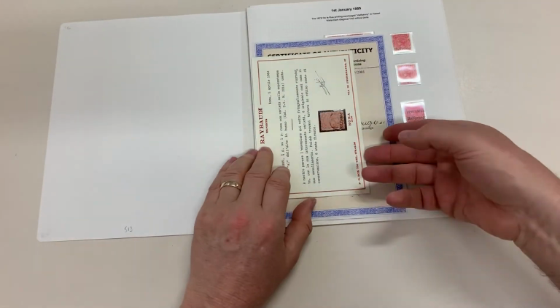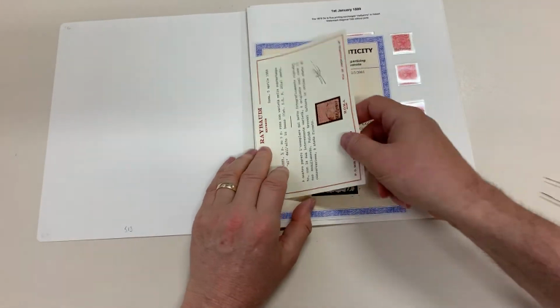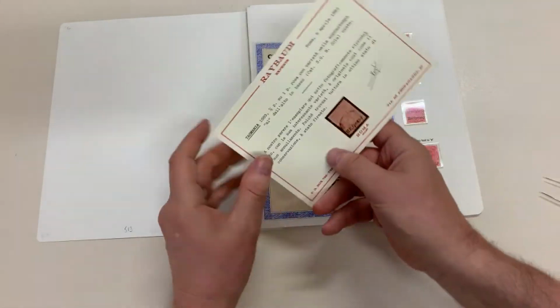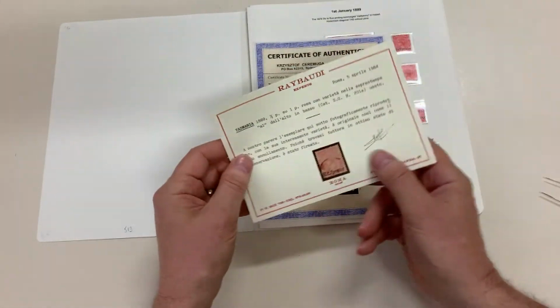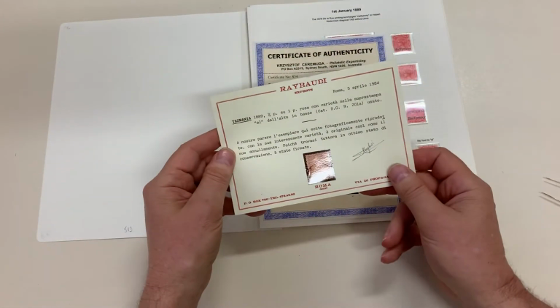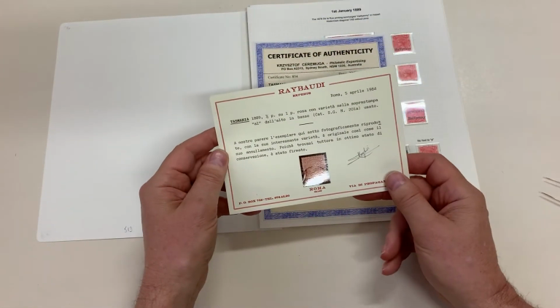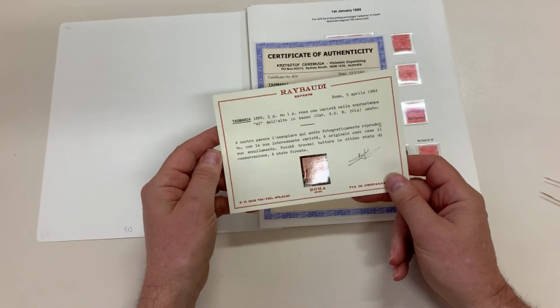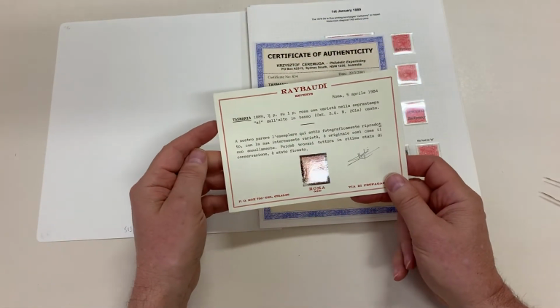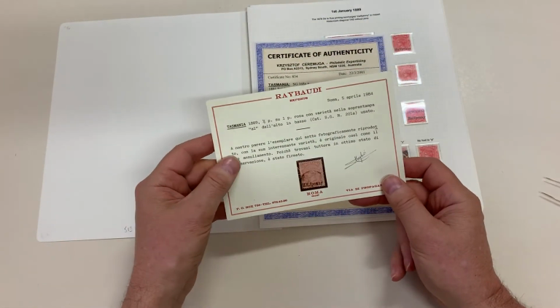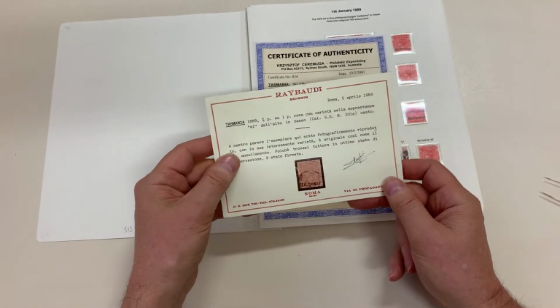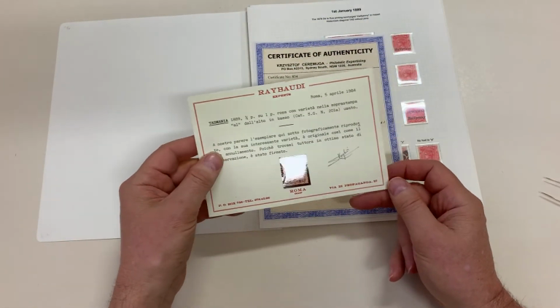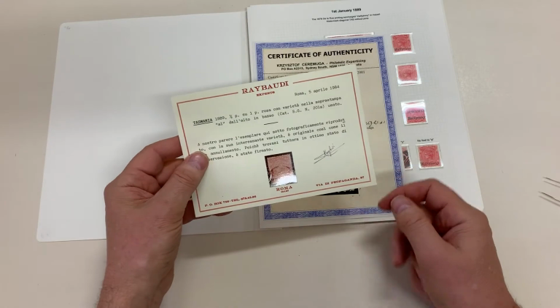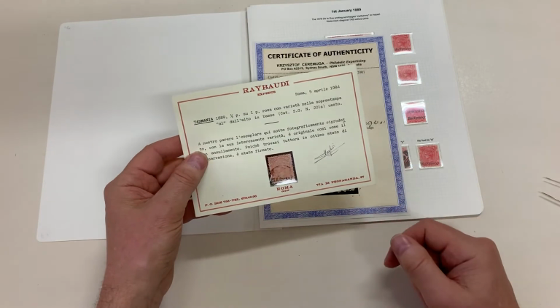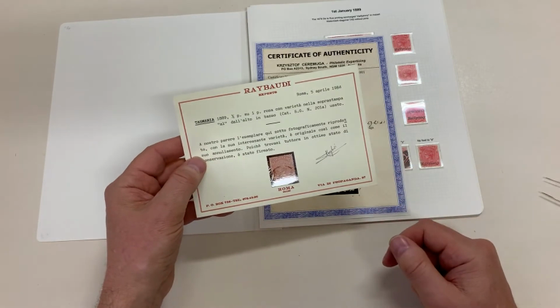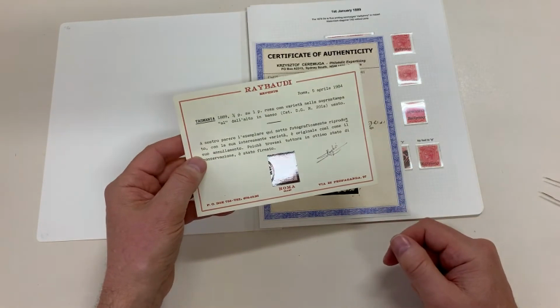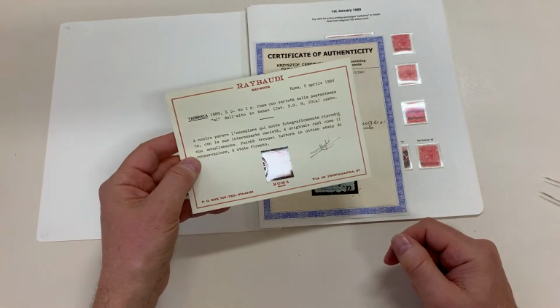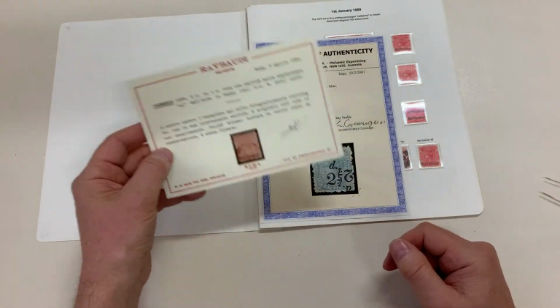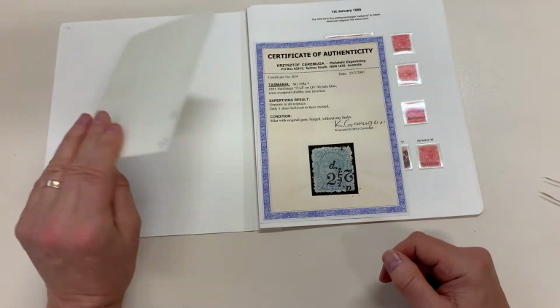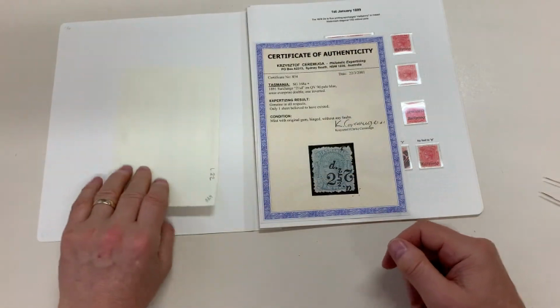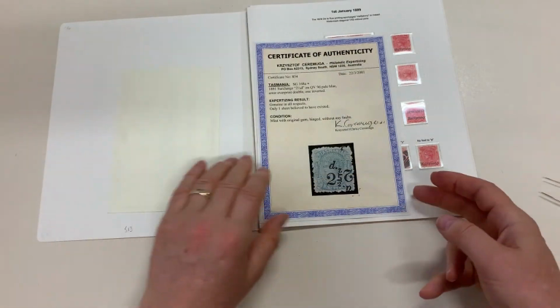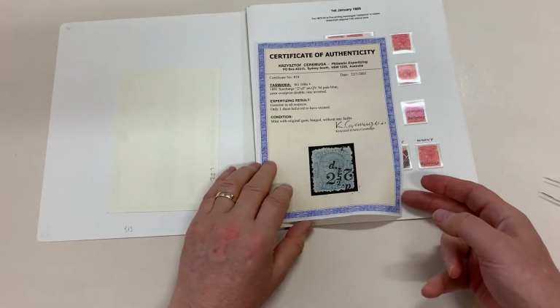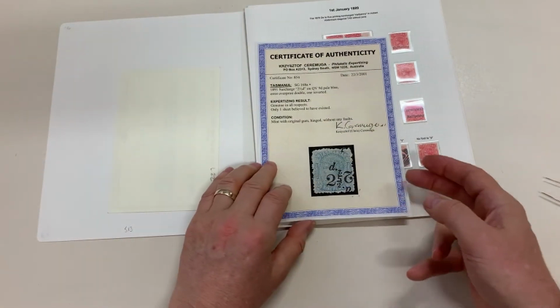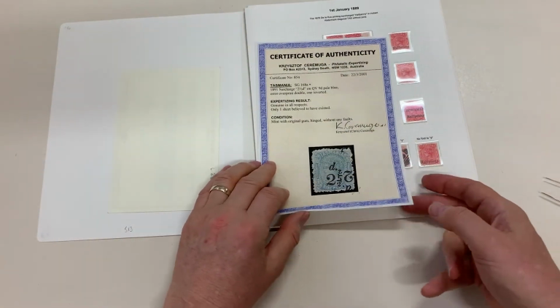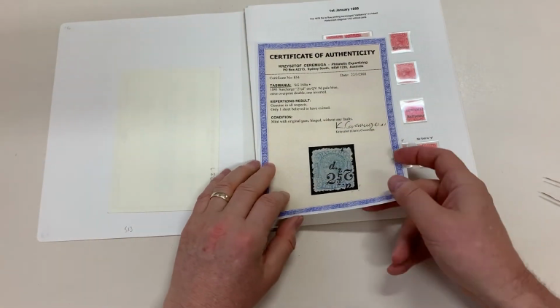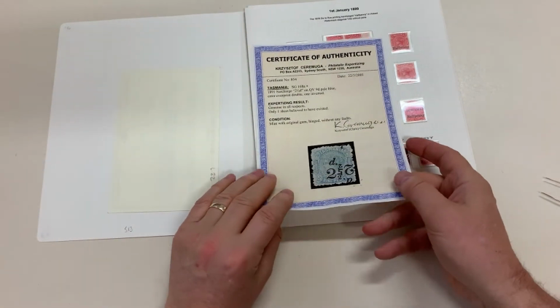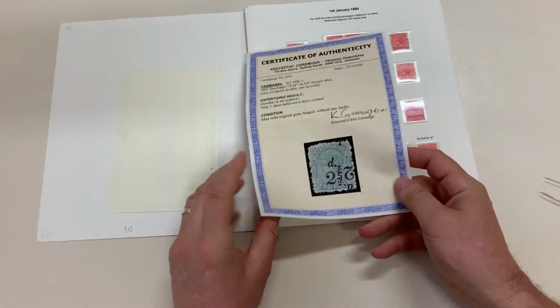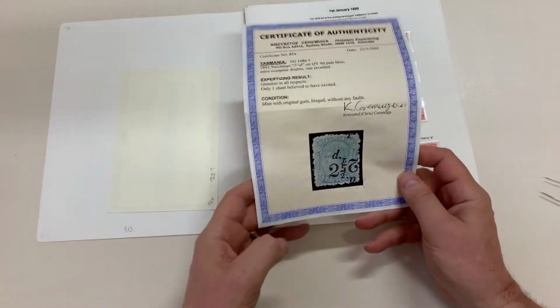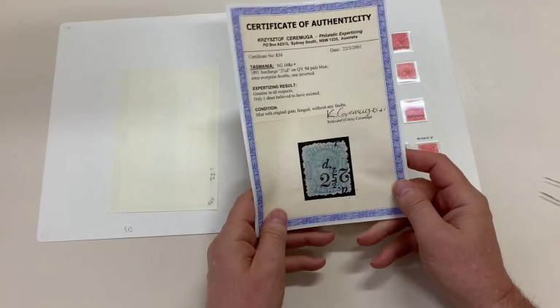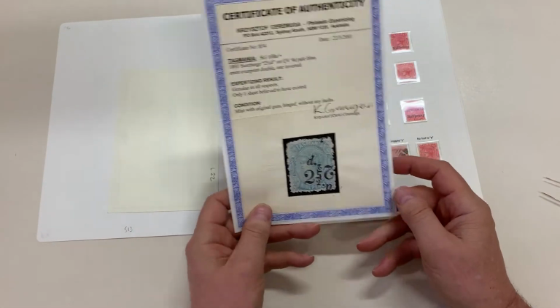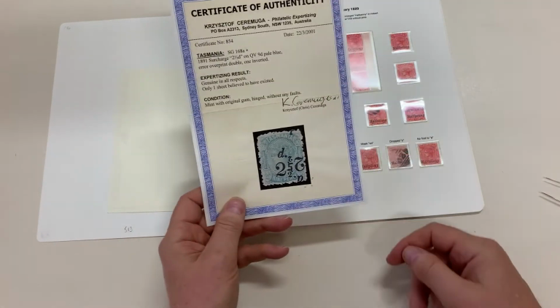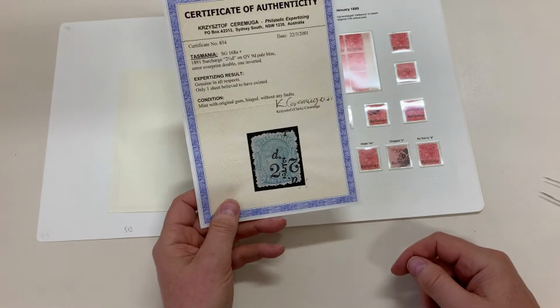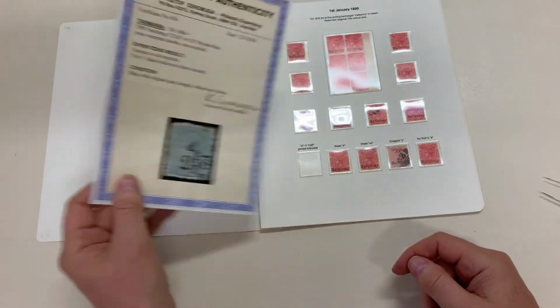There's a certificate for the halfpenny on penny, and a certificate for the mint tuppence hapenny double surcharge.